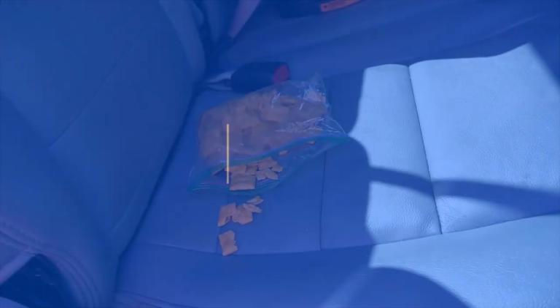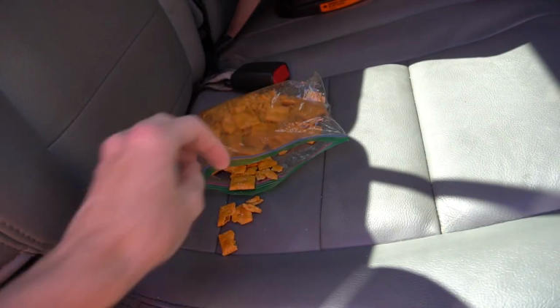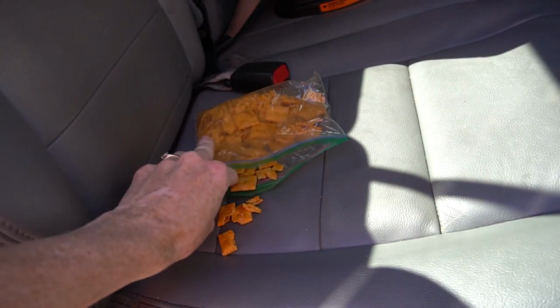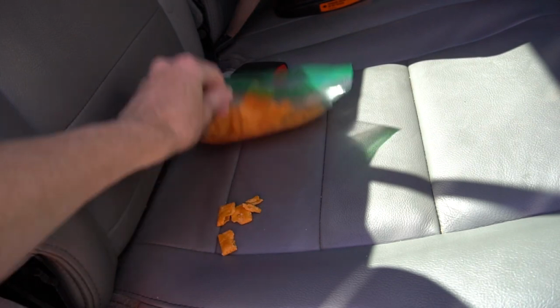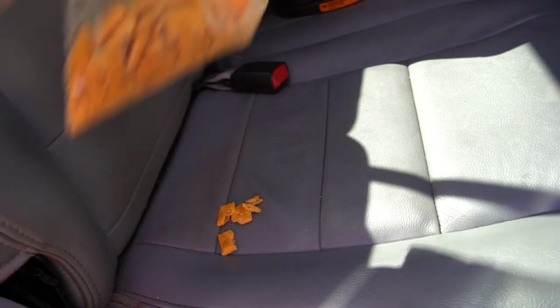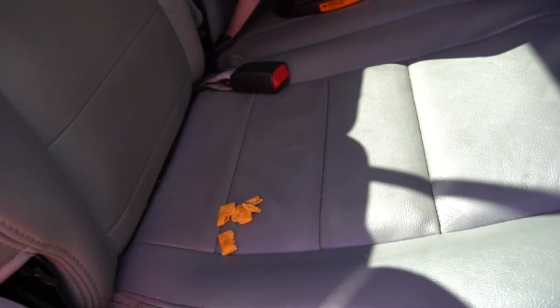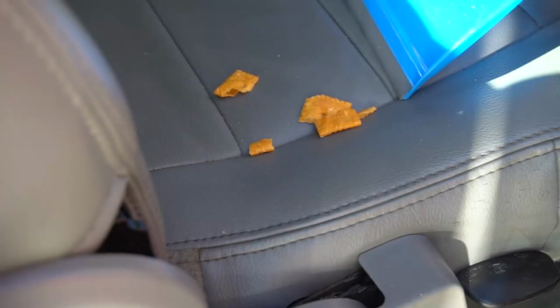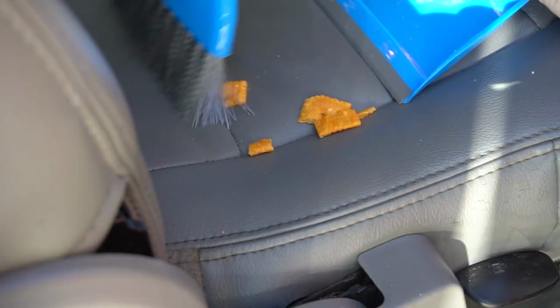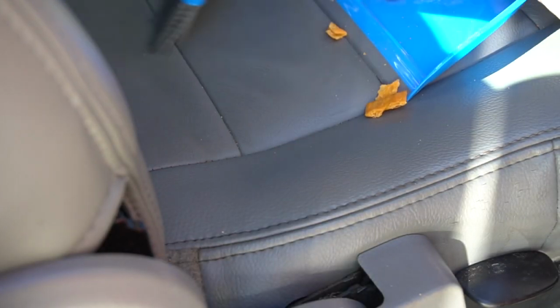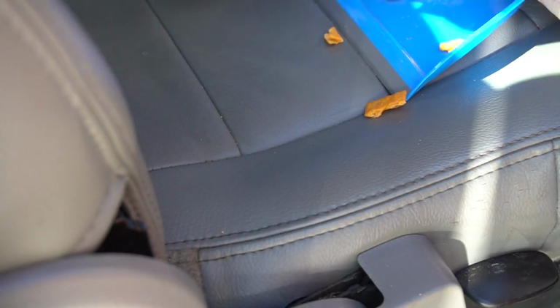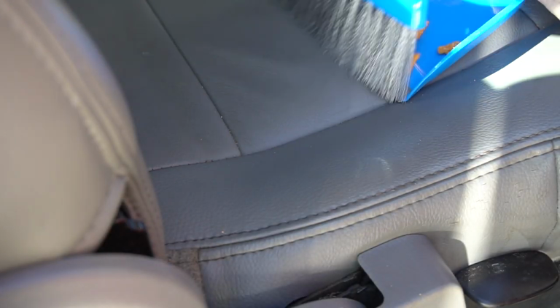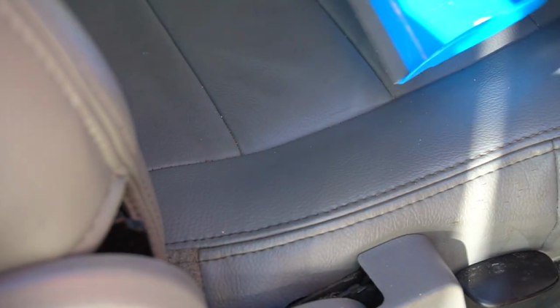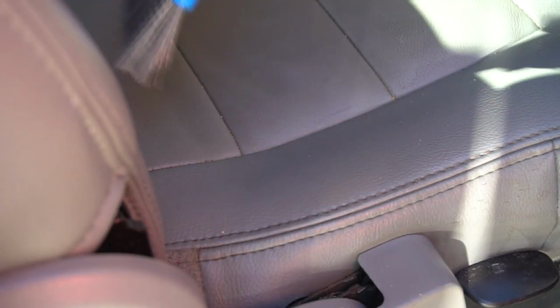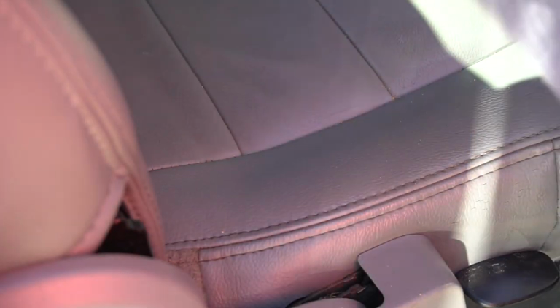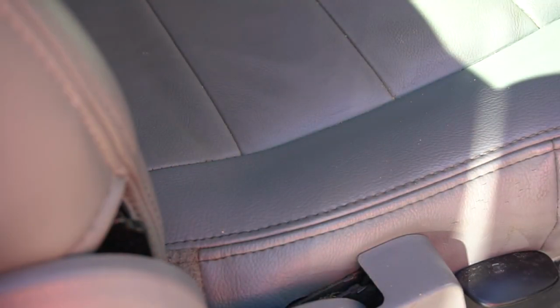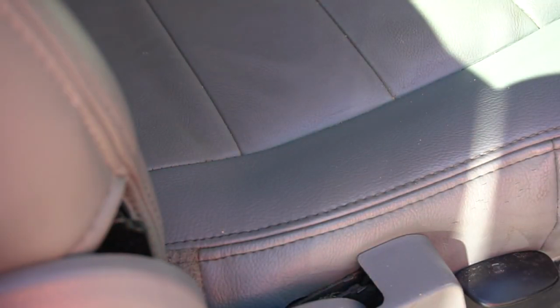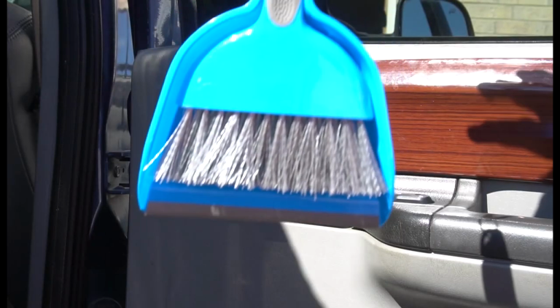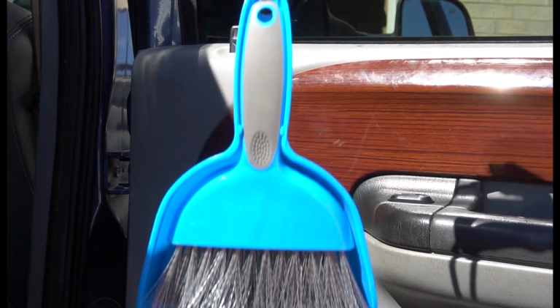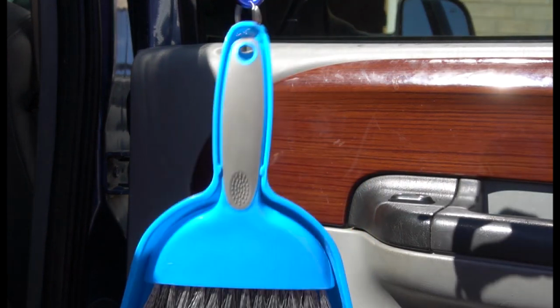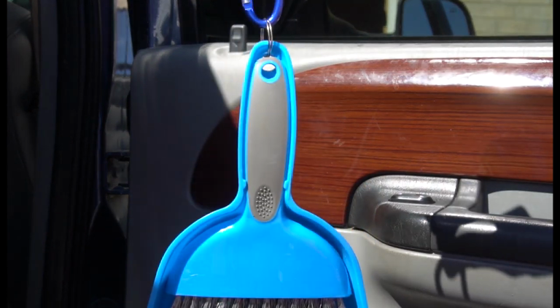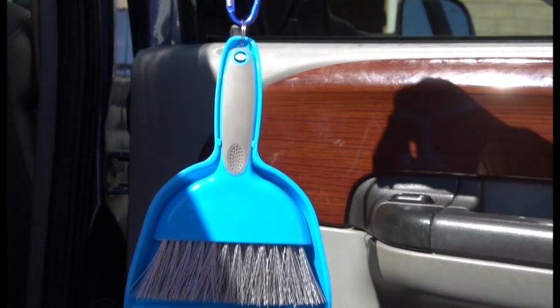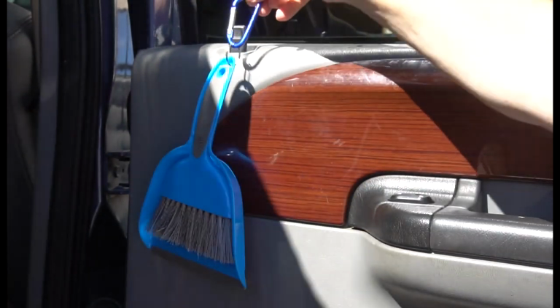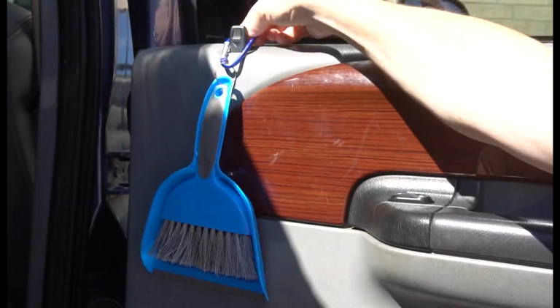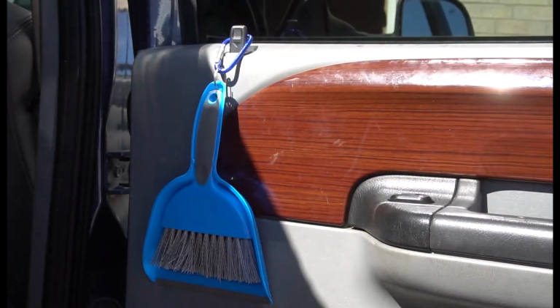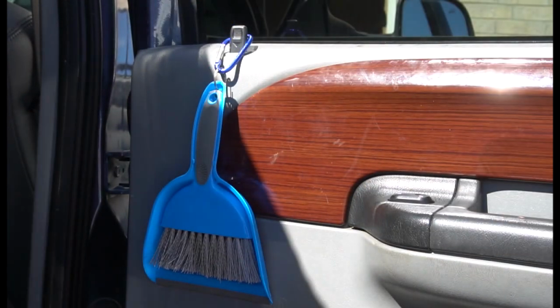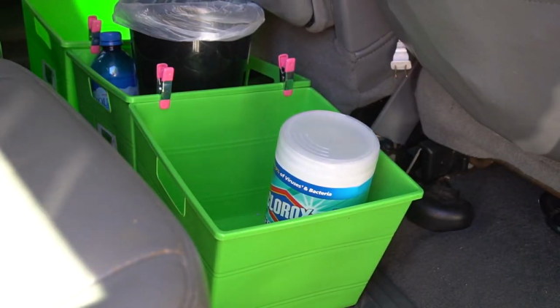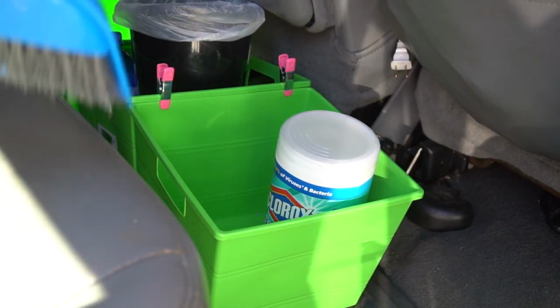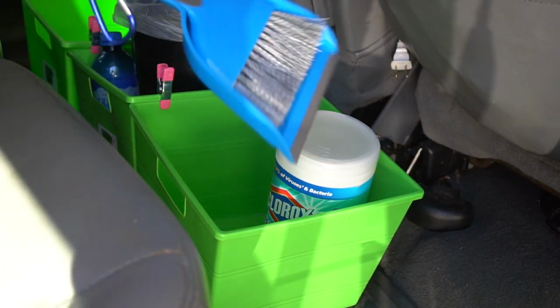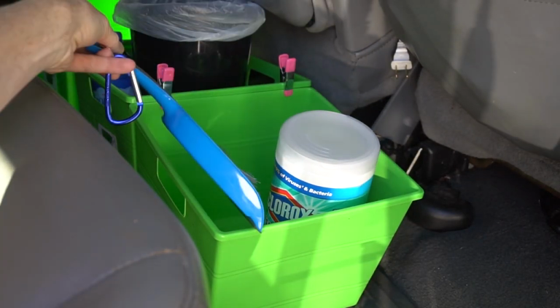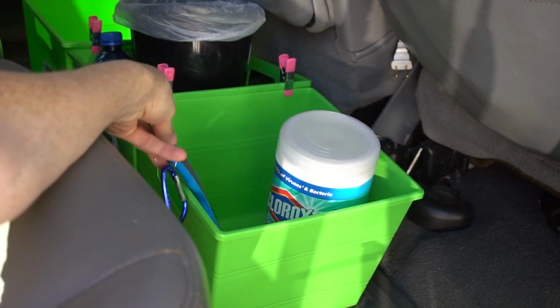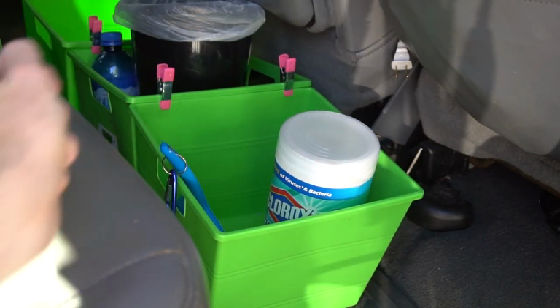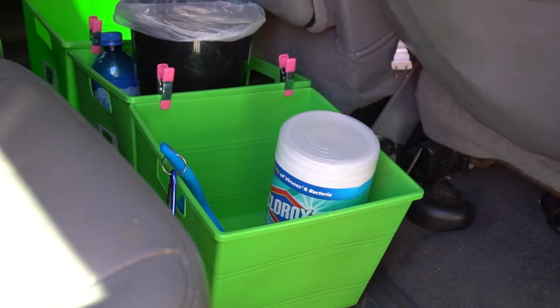Number six: pick up a small broom and dustpan from the Dollar Tree. Use this to quickly sweep up crumbs and messes. Hang it back up out of the way for your next mess, or you can put it in your handy-dandy storage container.